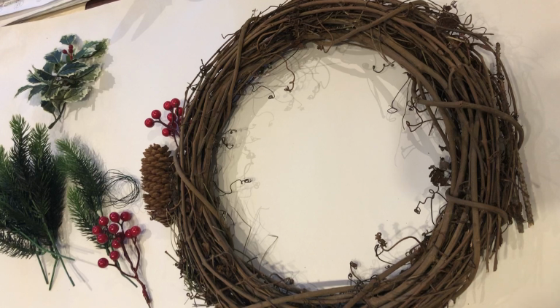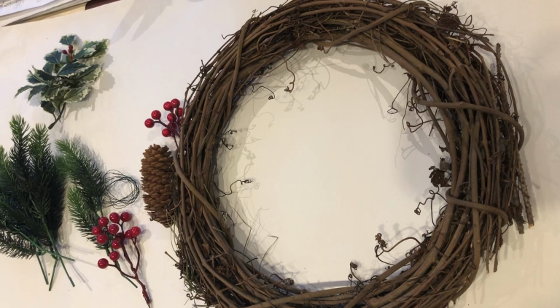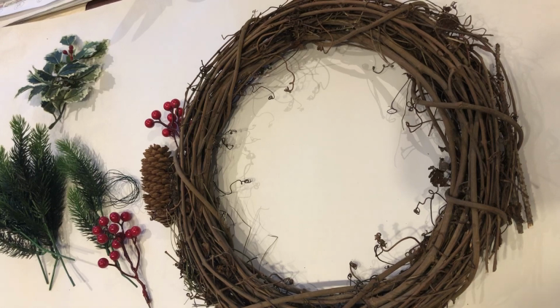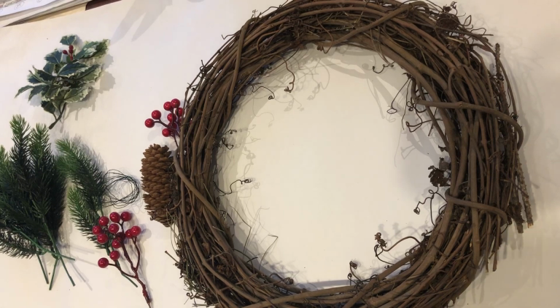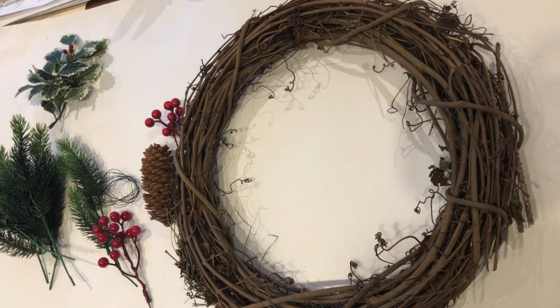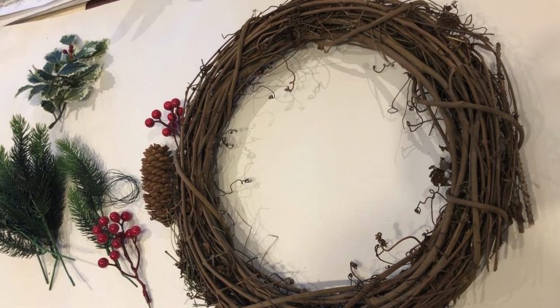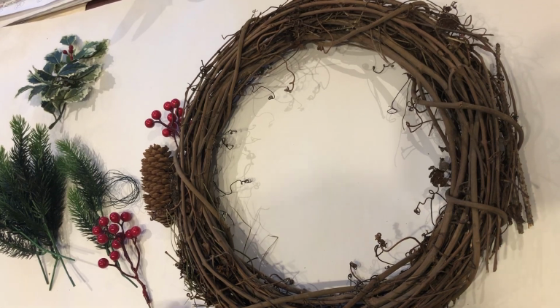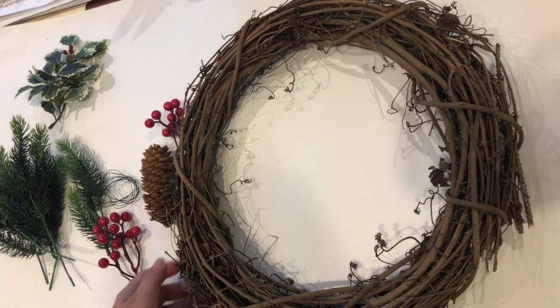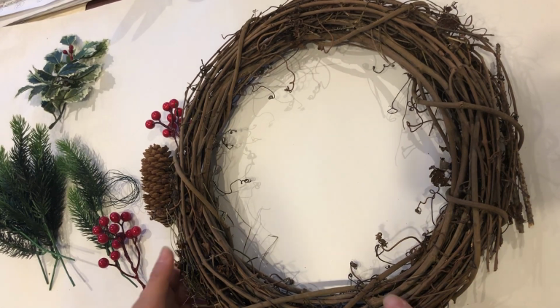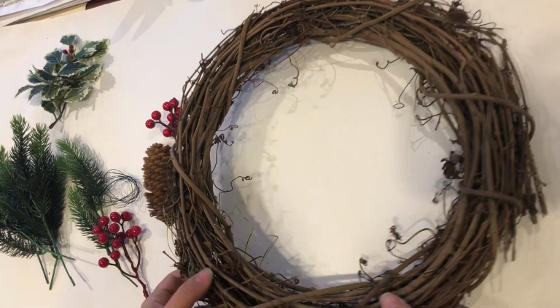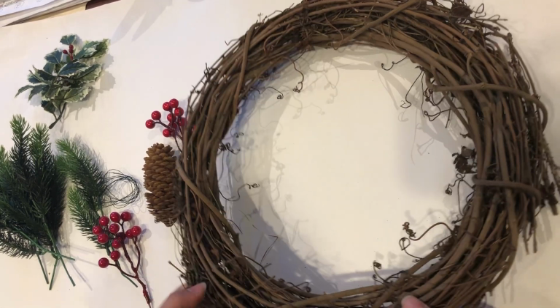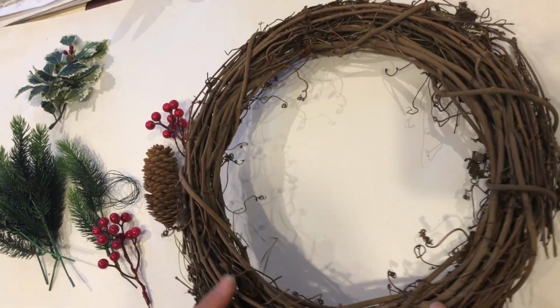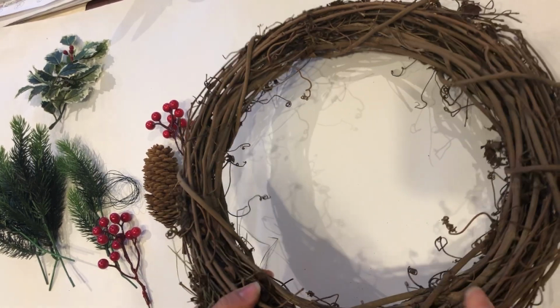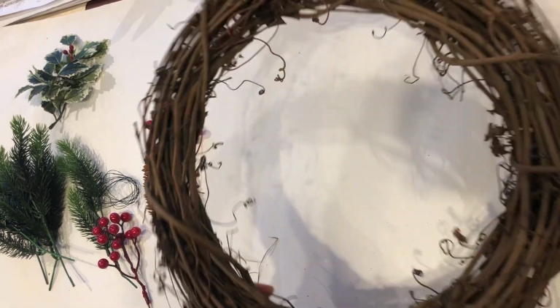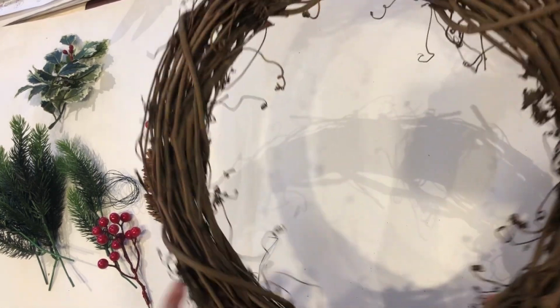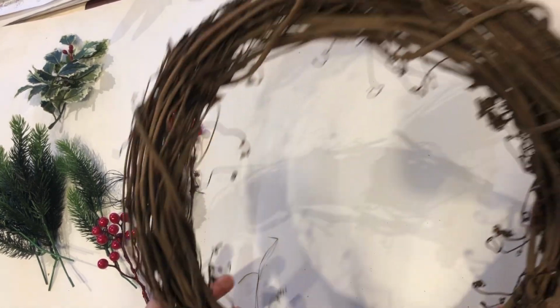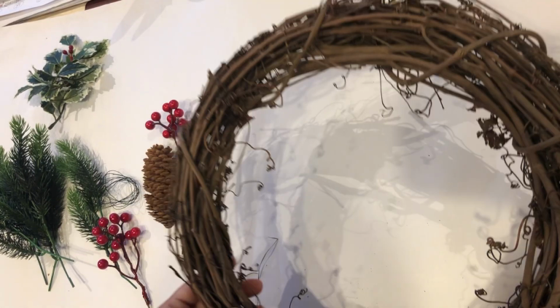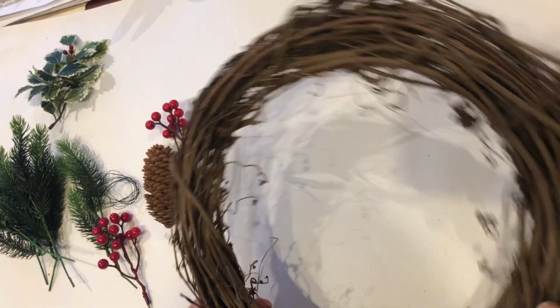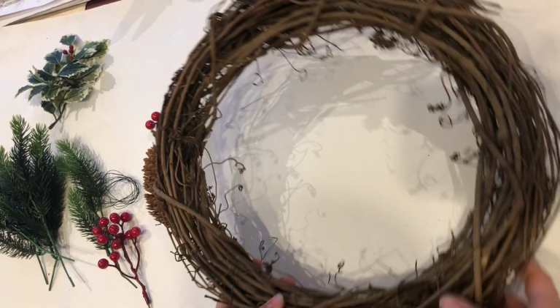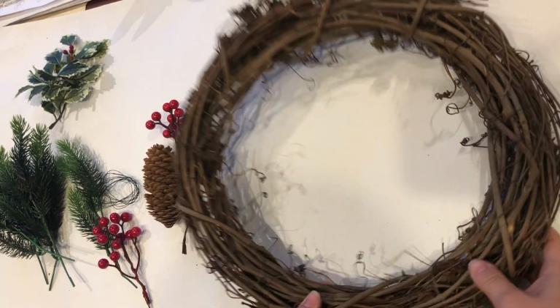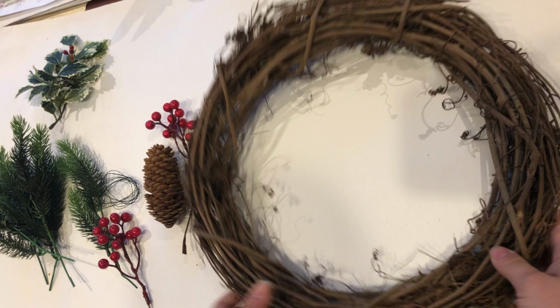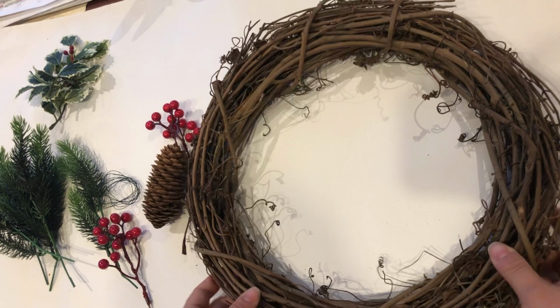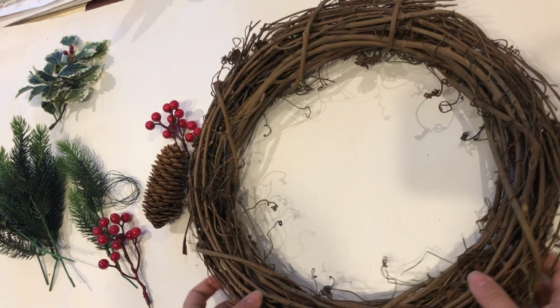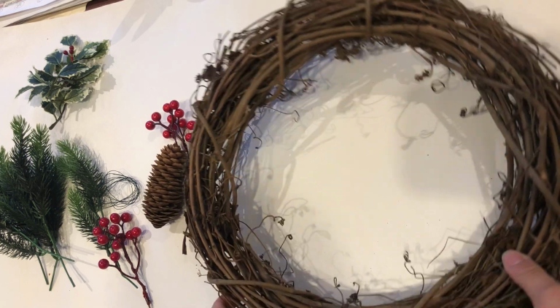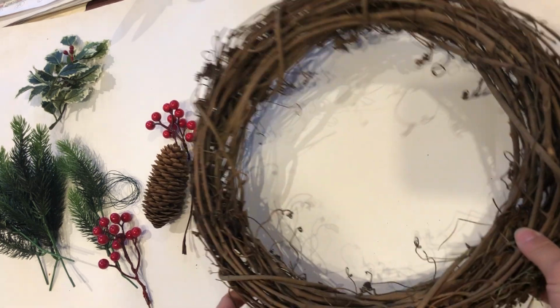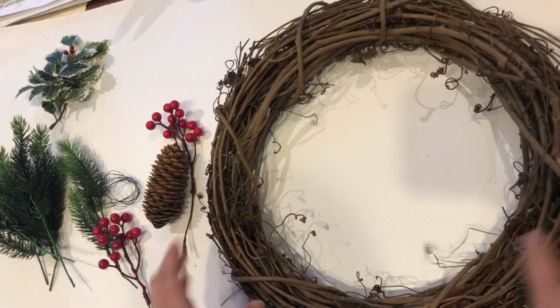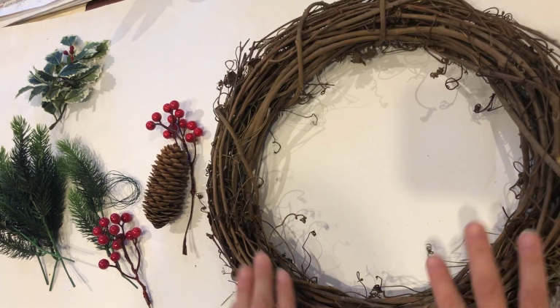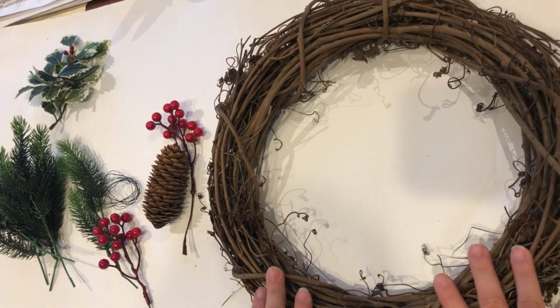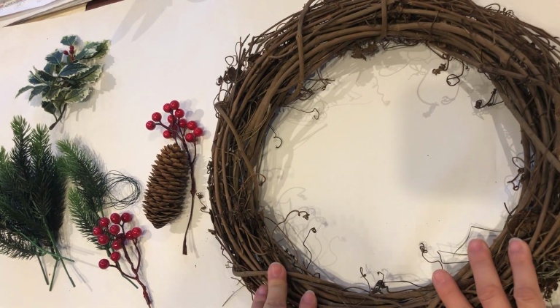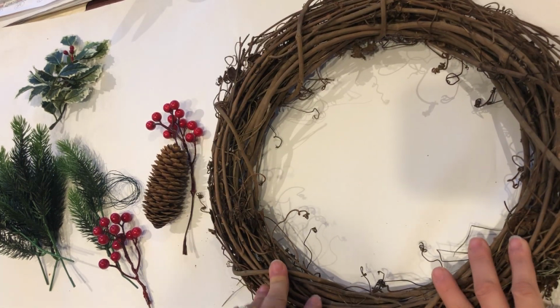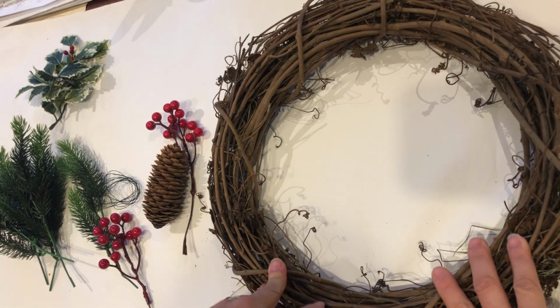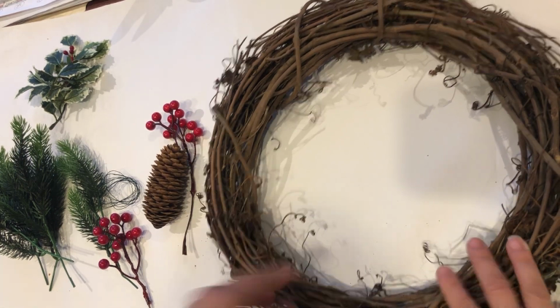Hello! Today we're making a wreath. In your kit you have received a grapevine wreath.